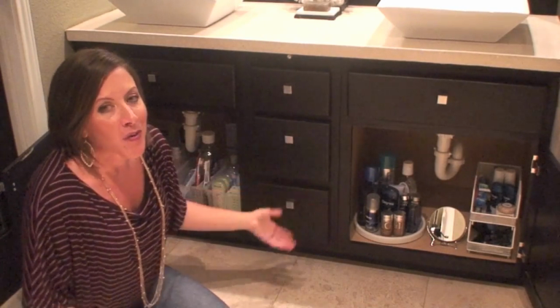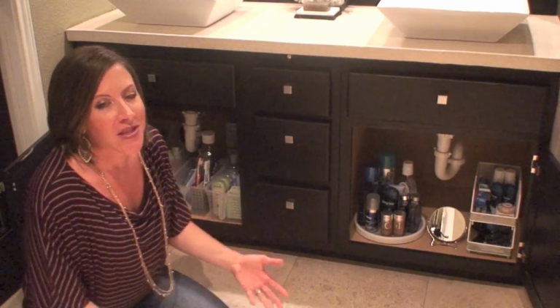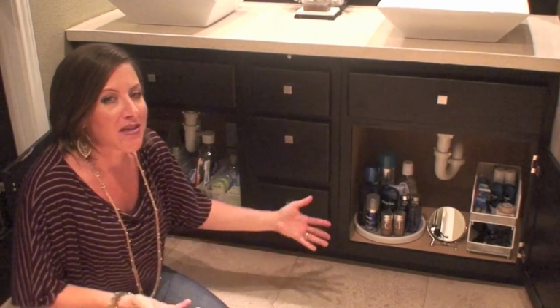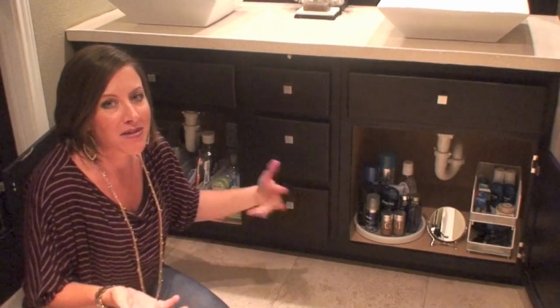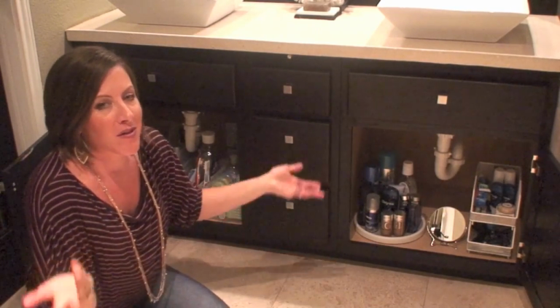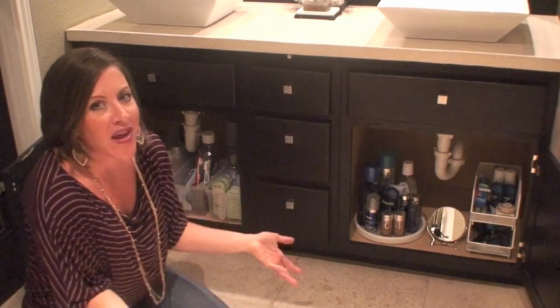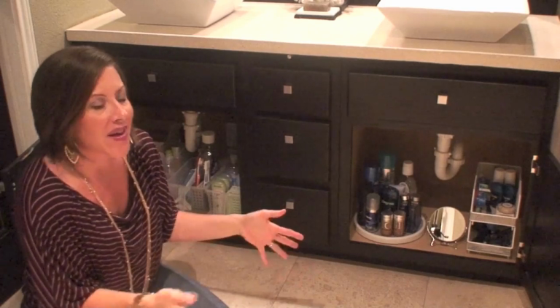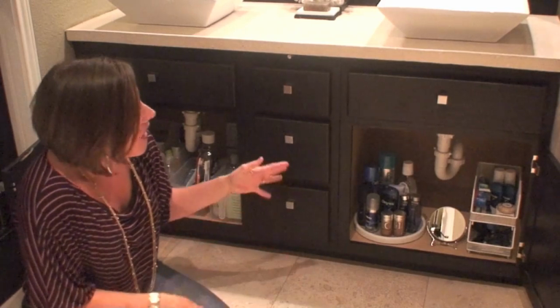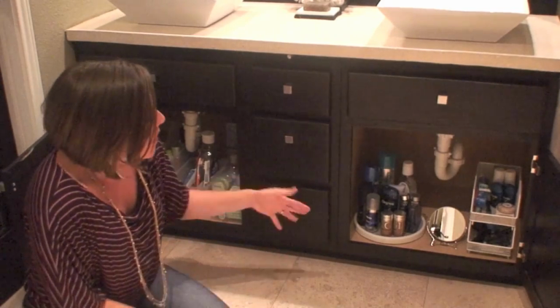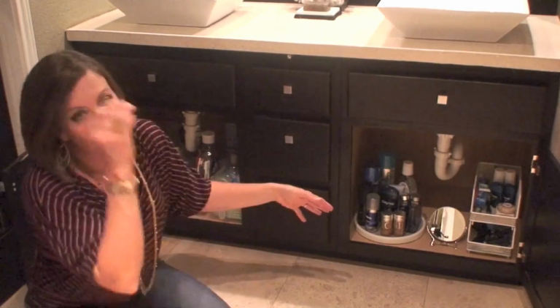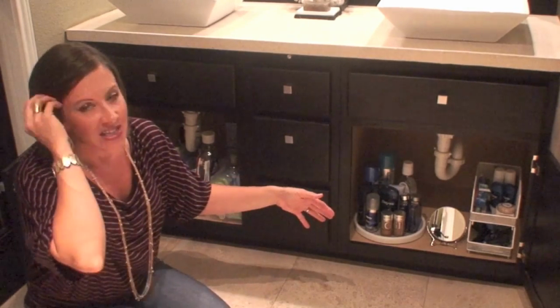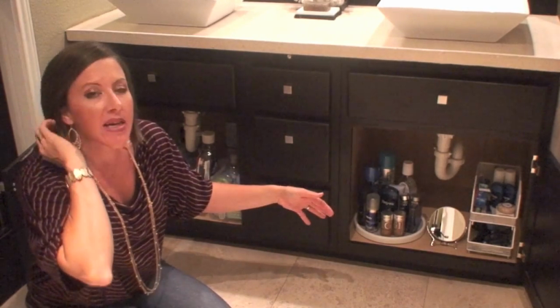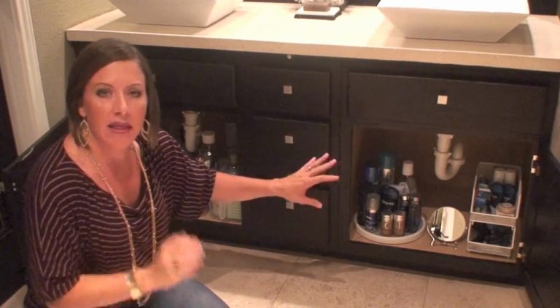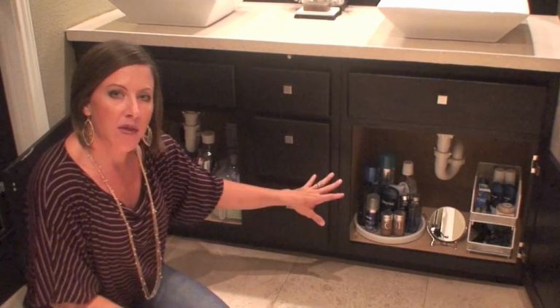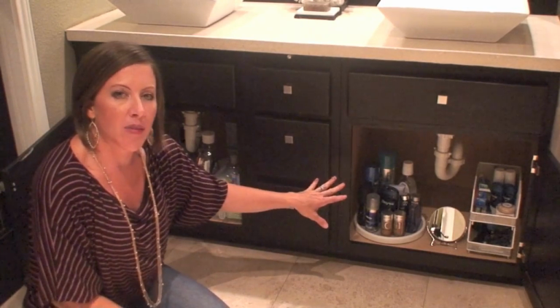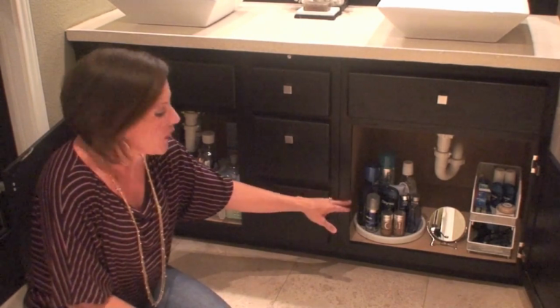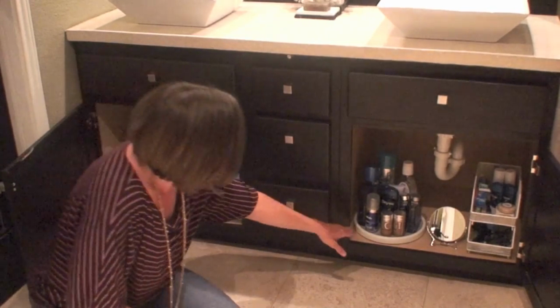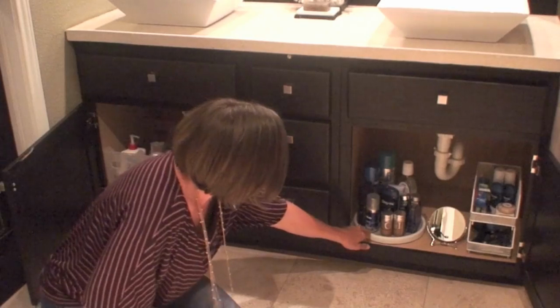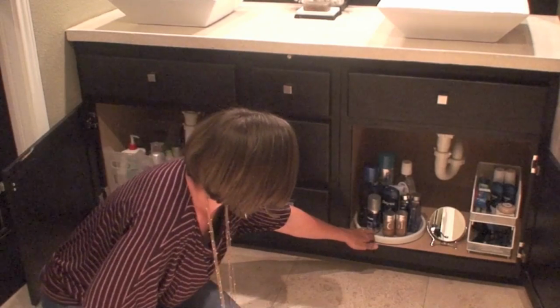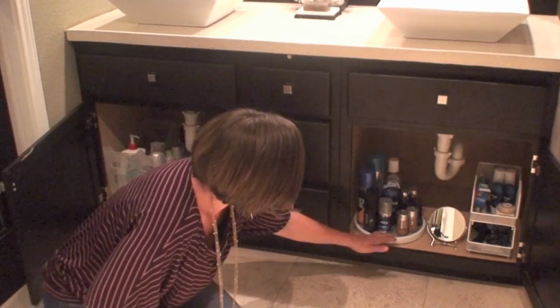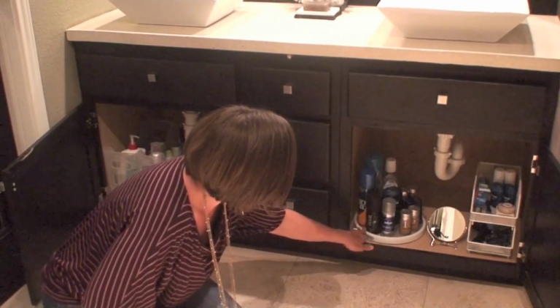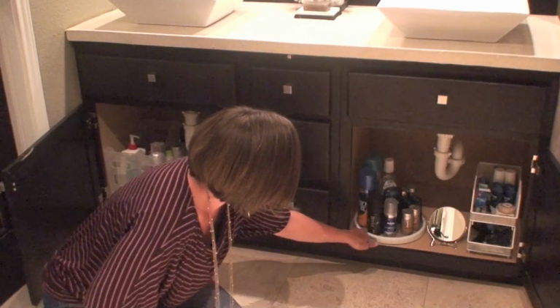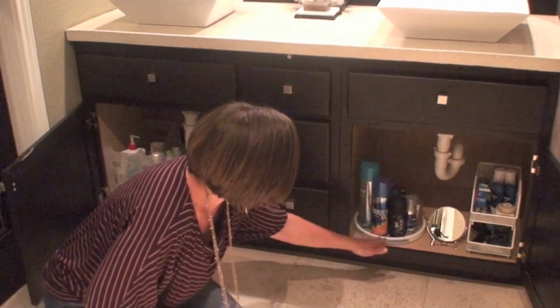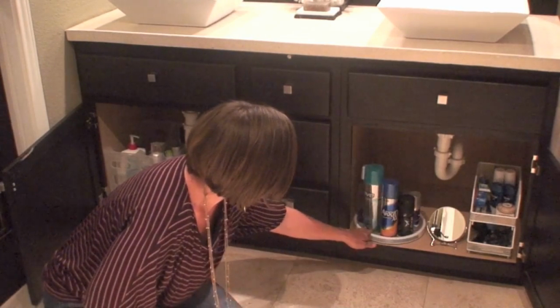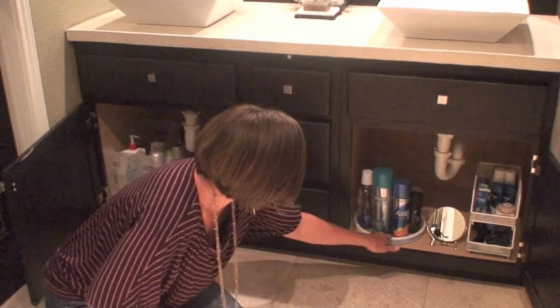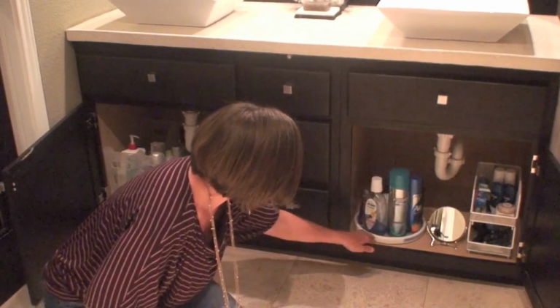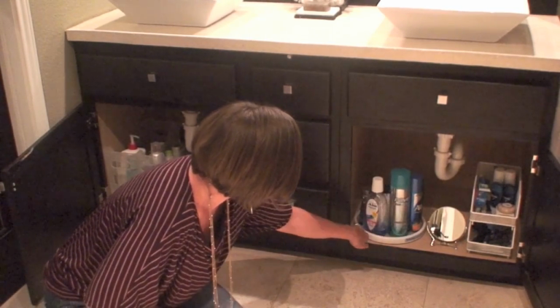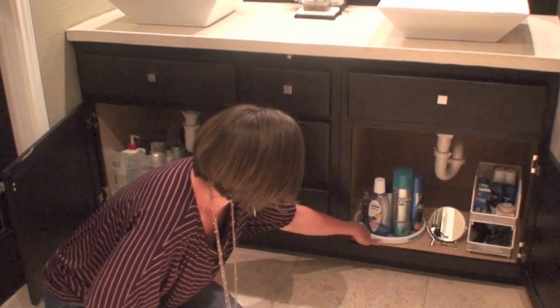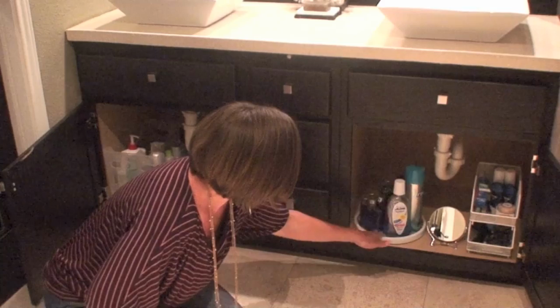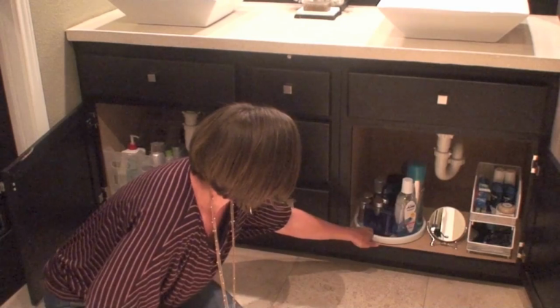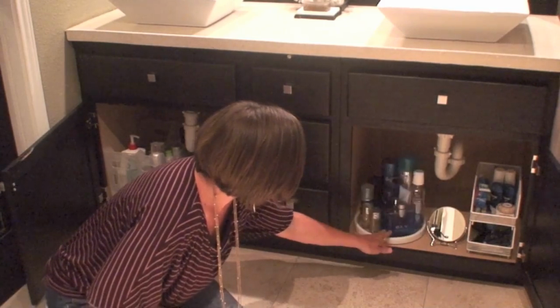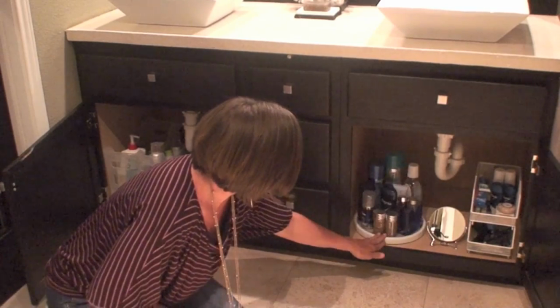I also have a turntable in here — that's not a stacker, slider, or bin, but I love turntables. You can see how easy it is to use and get access to your different toiletry items without things toppling over.